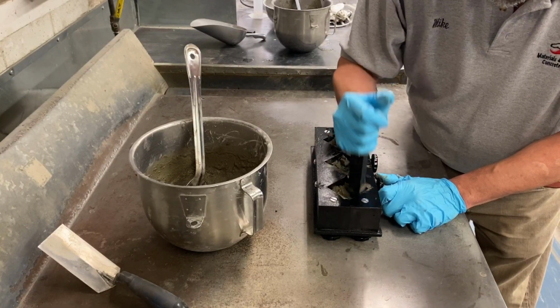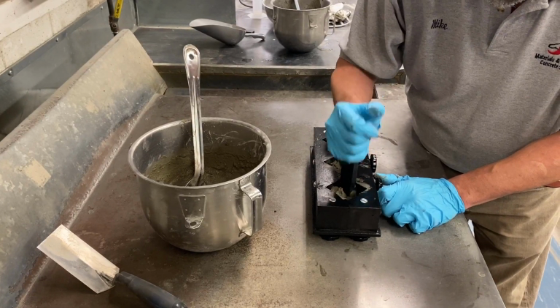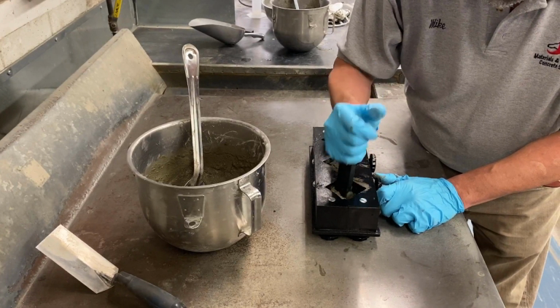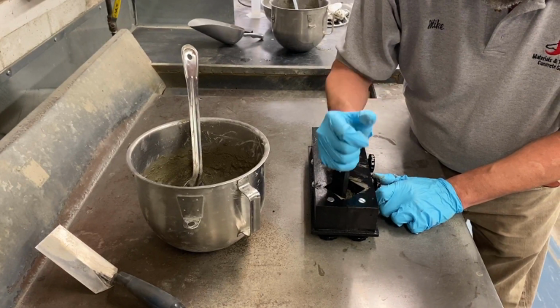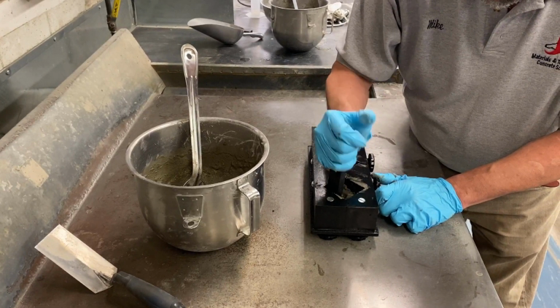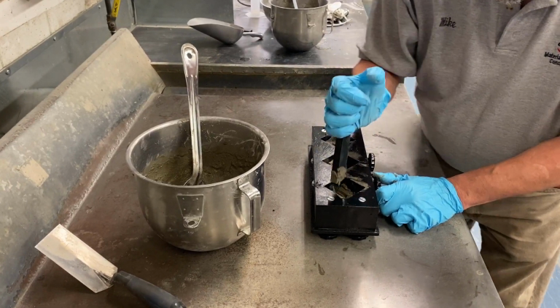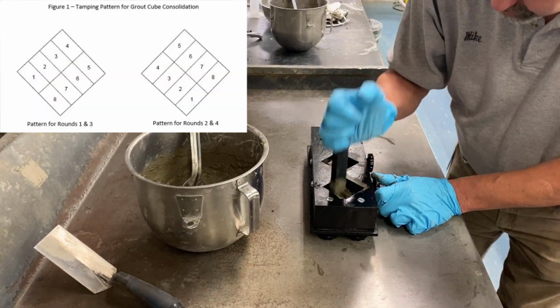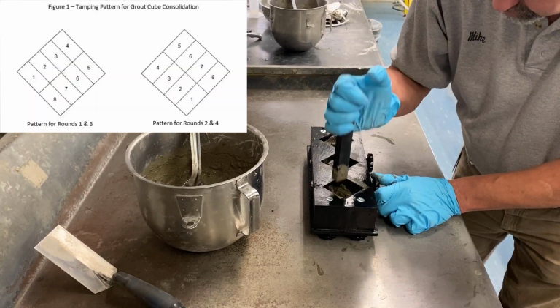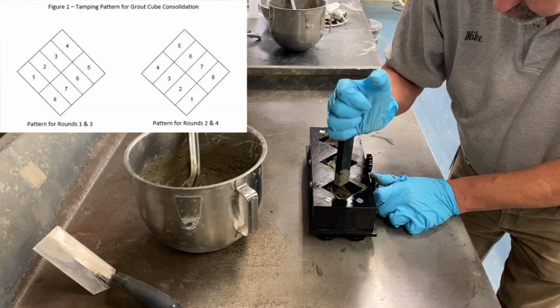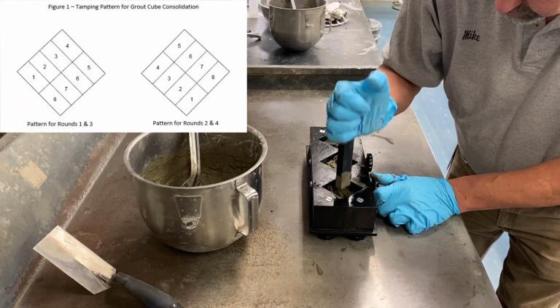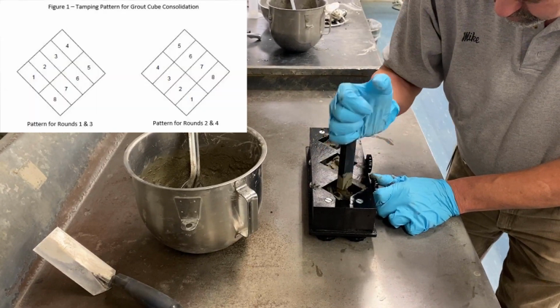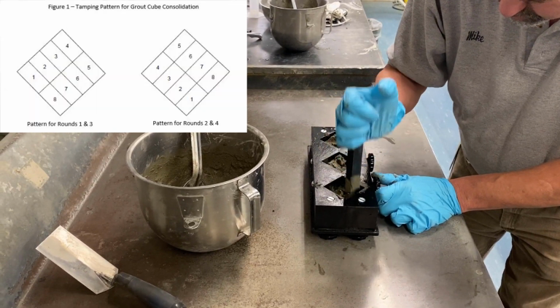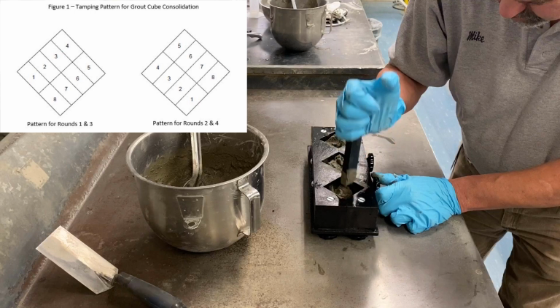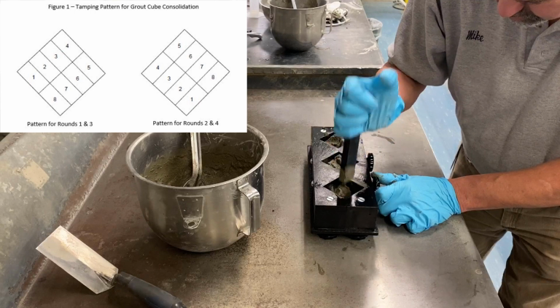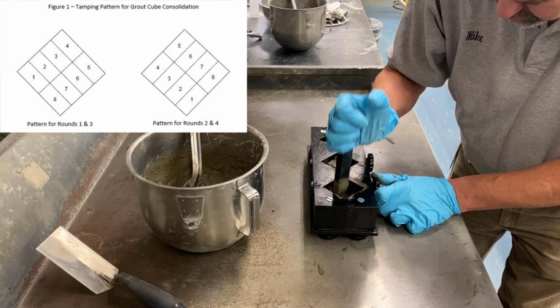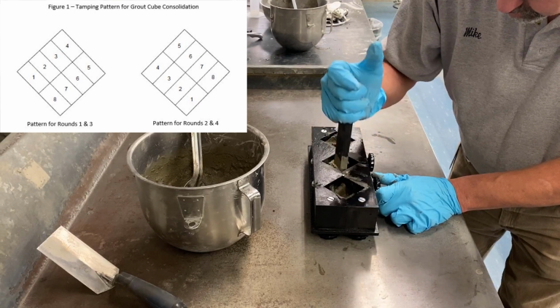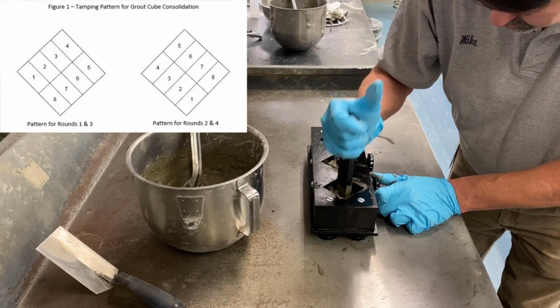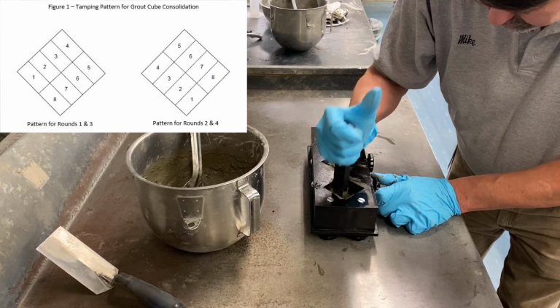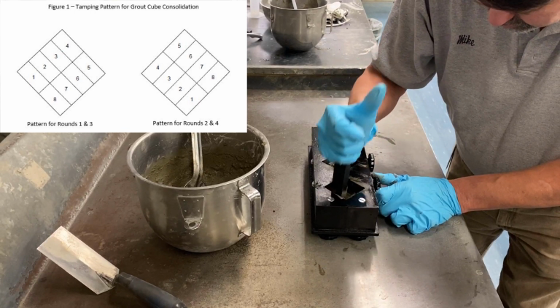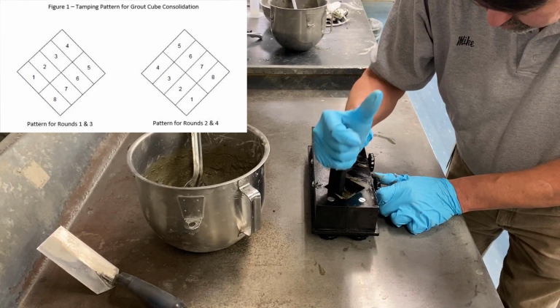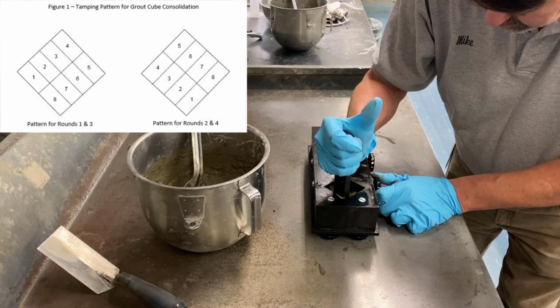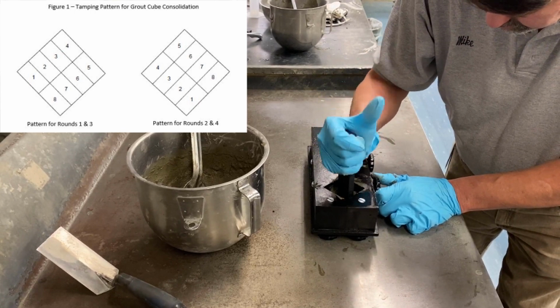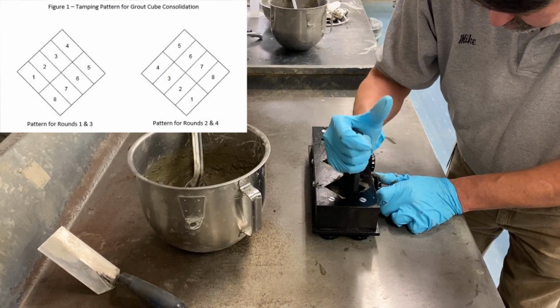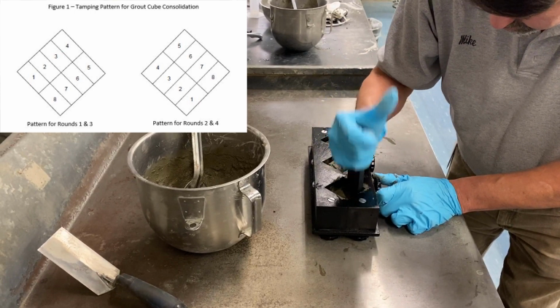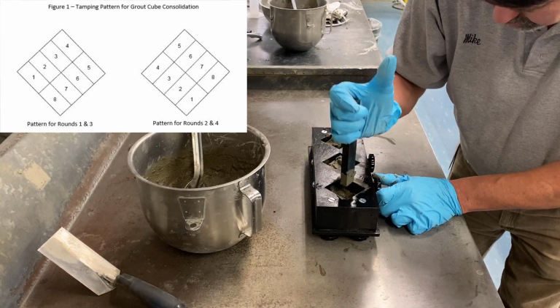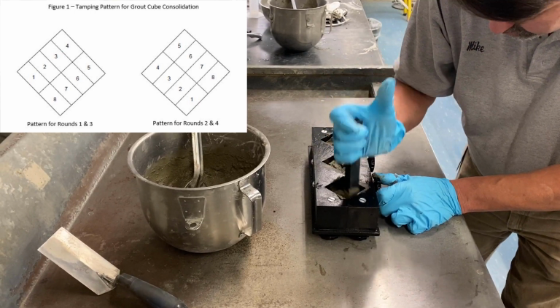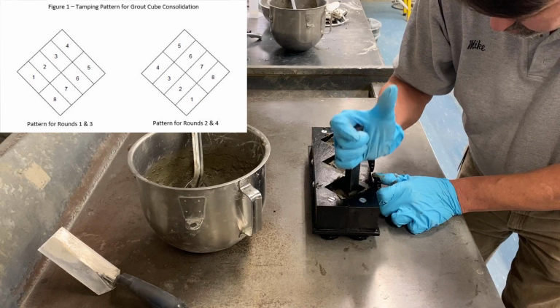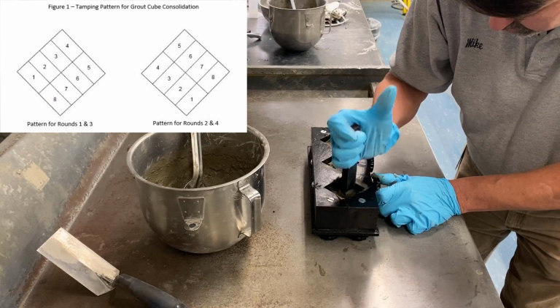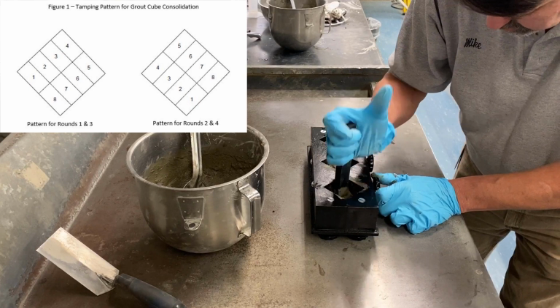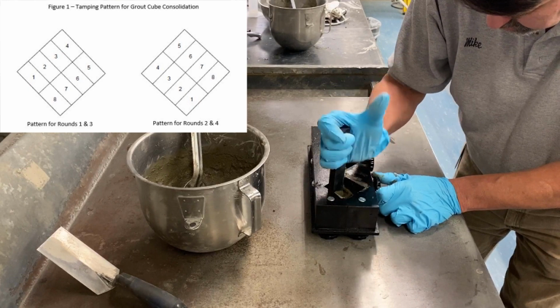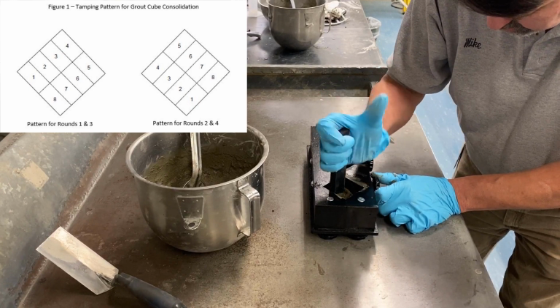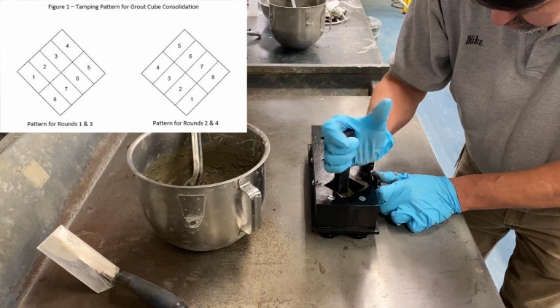For plastic grout, tamp the grout in each compartment eight times over four rounds, following the pattern shown, for a total of 32 times. Enough pressure should be applied while tamping to ensure consolidation of the first layer.